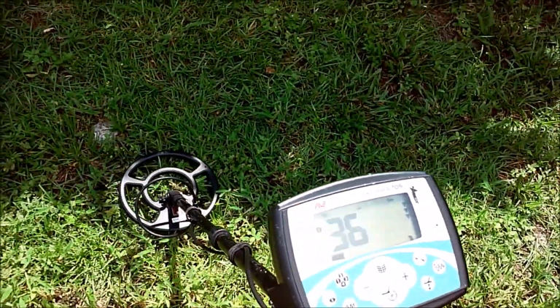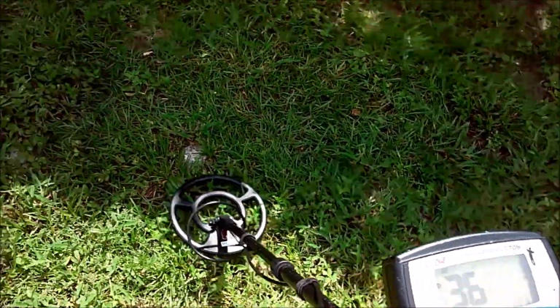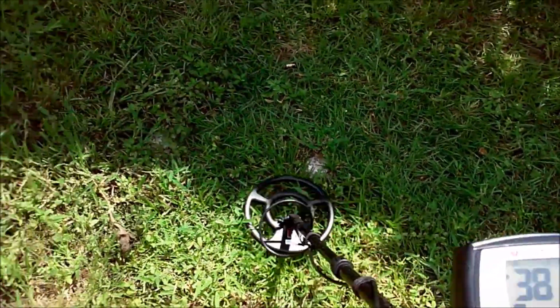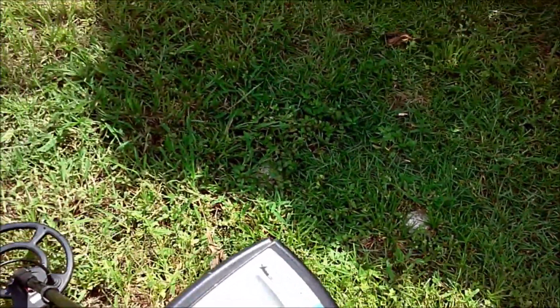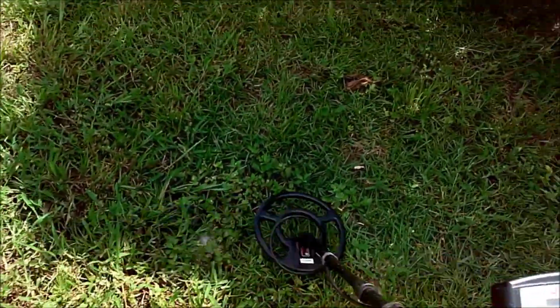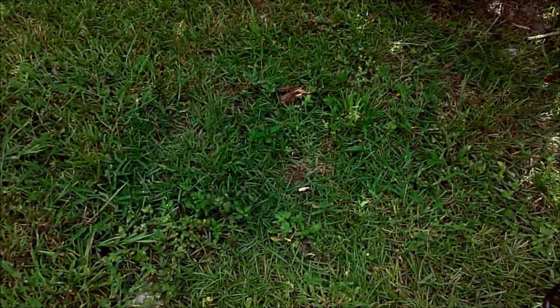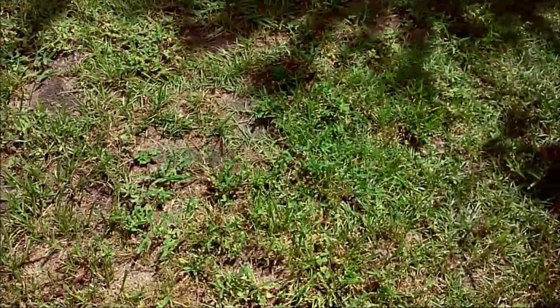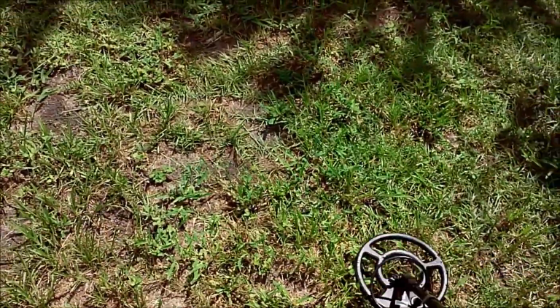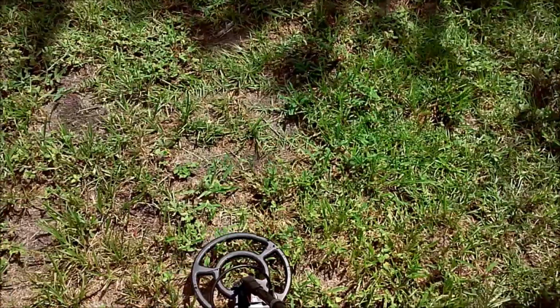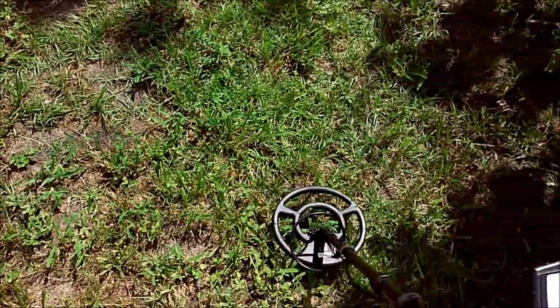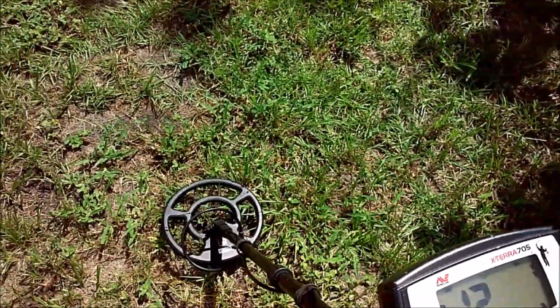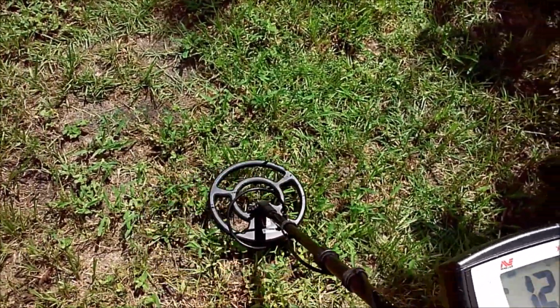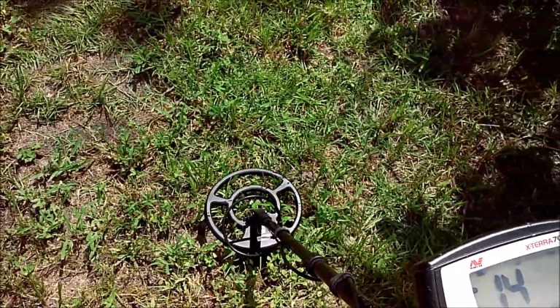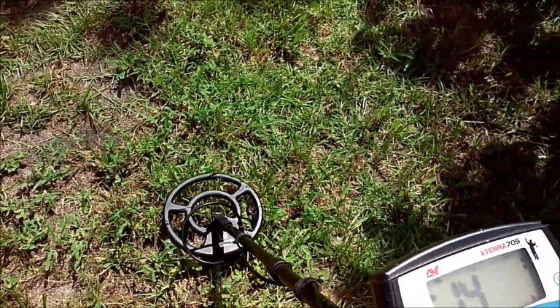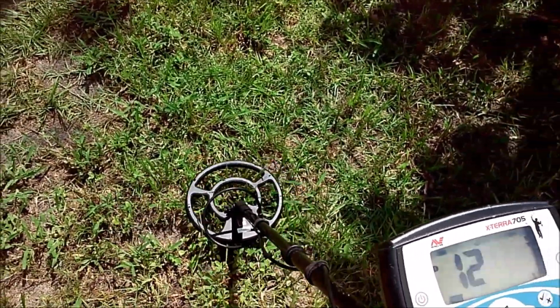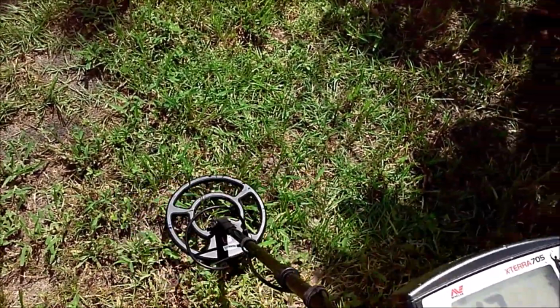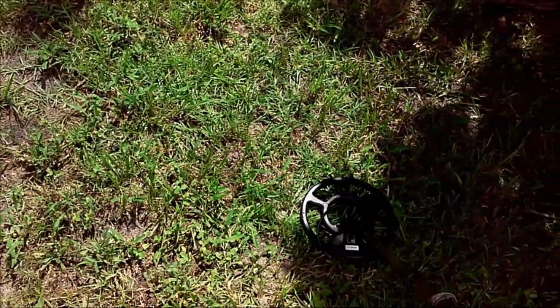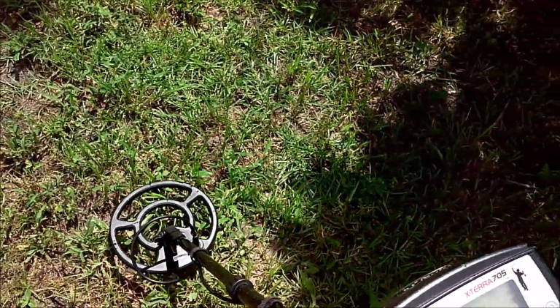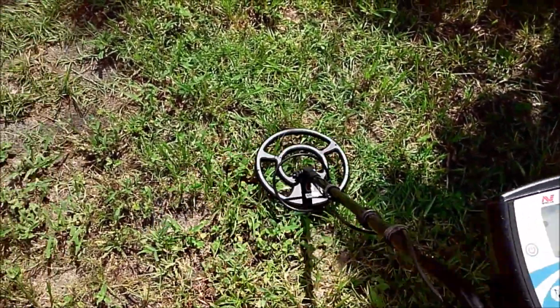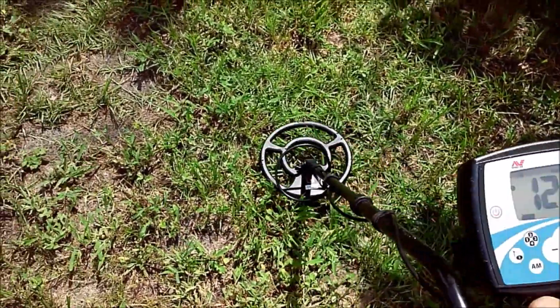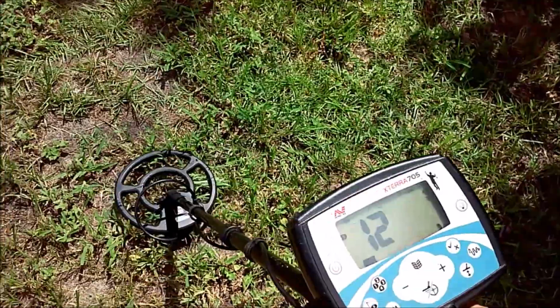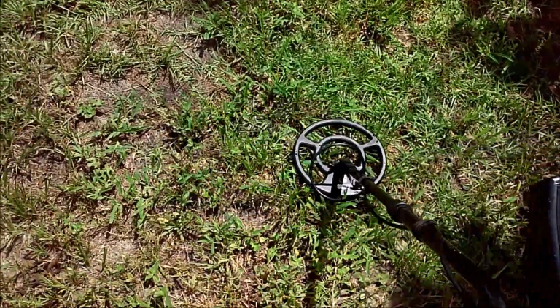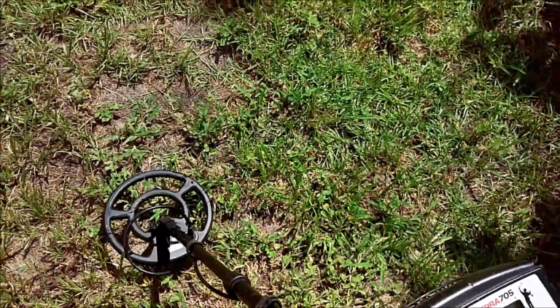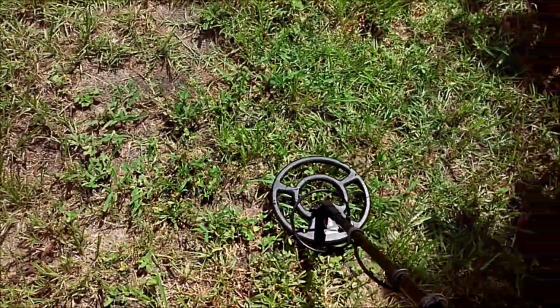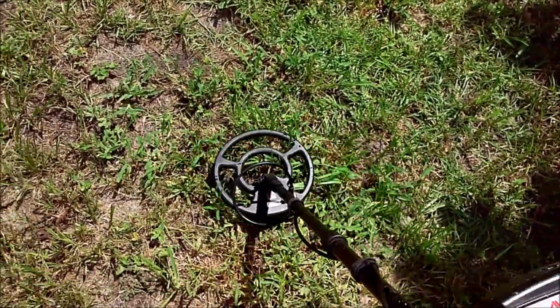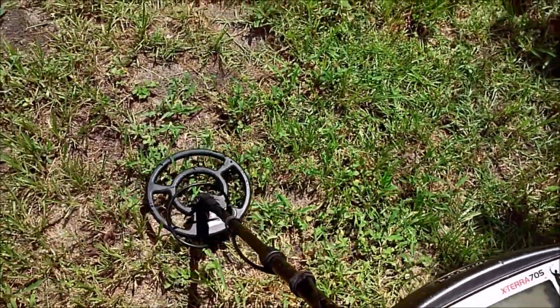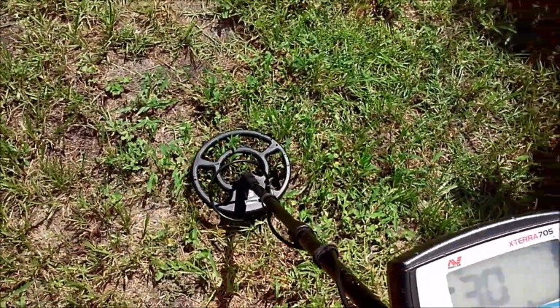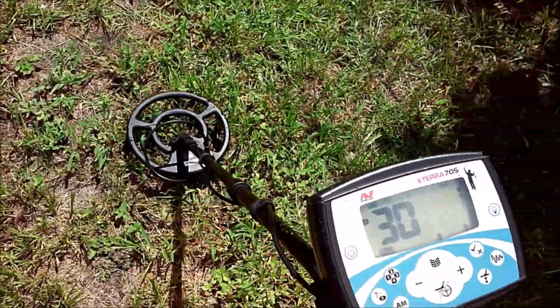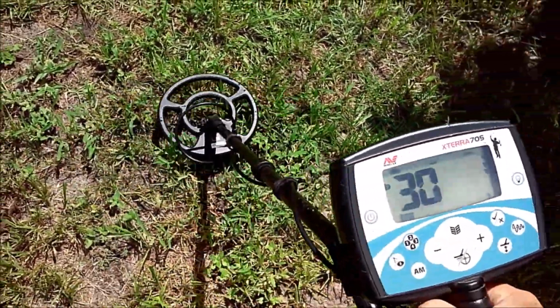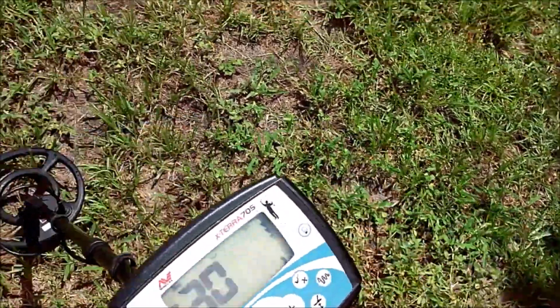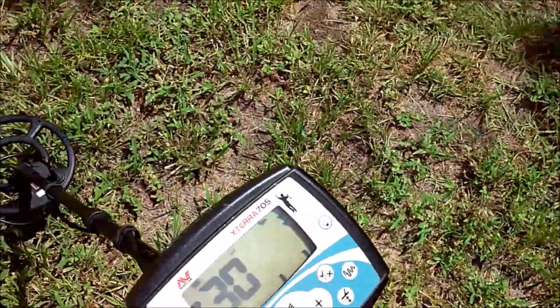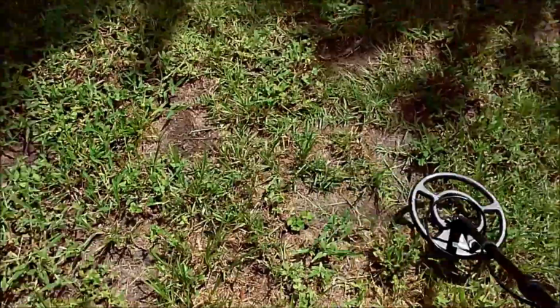38 — copper penny, maybe dime. Then a 12 signal, possible nickel, and it bounced to a 30 for another possible penny. So we got a nickel and a penny next to each other there.